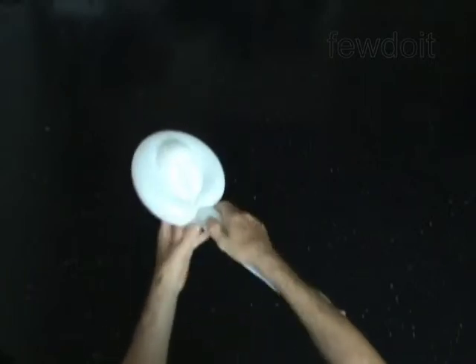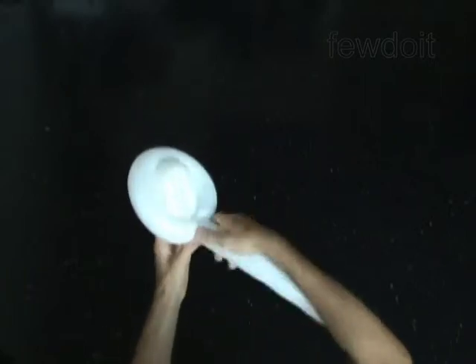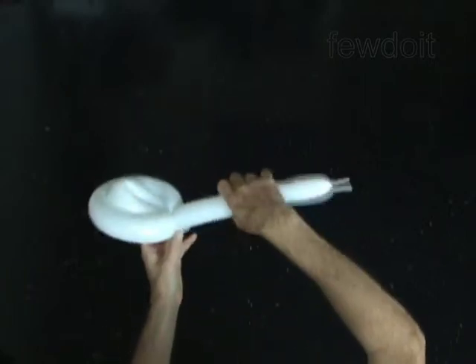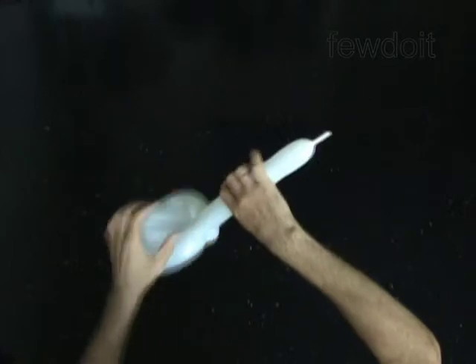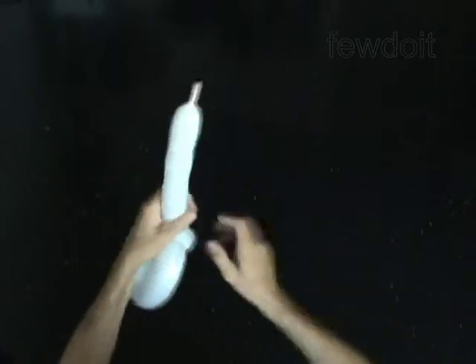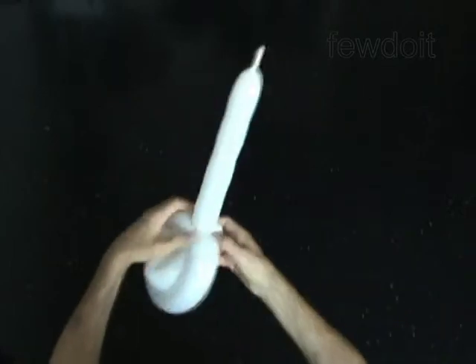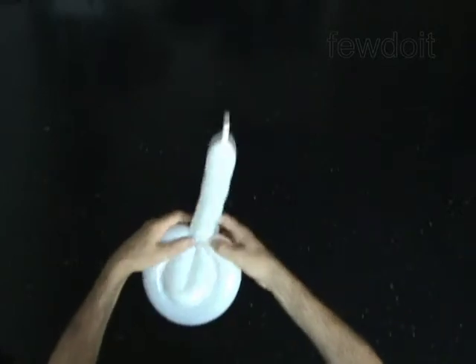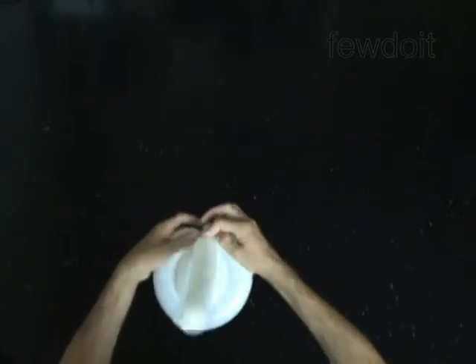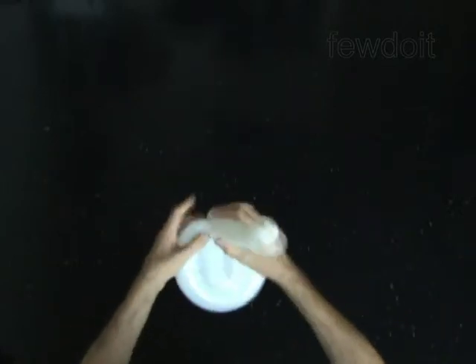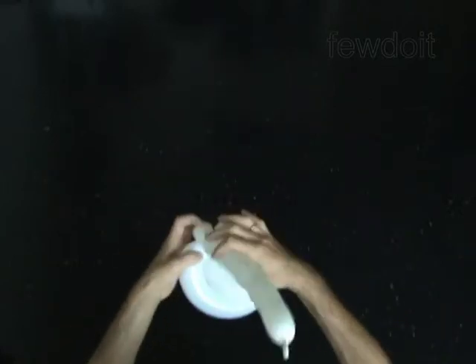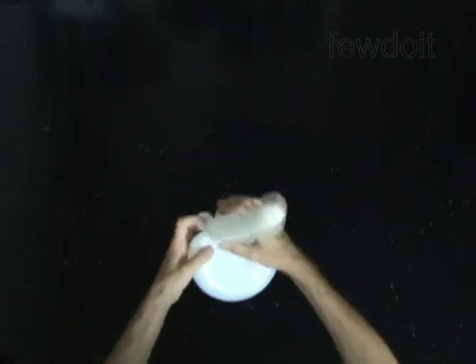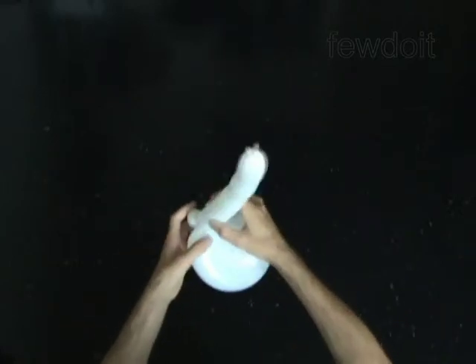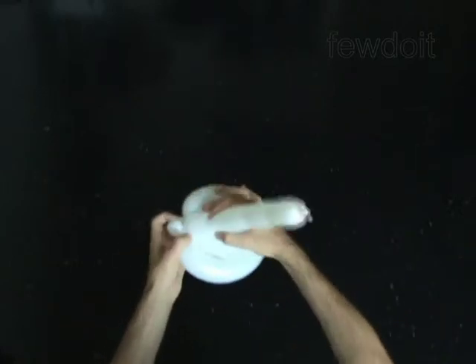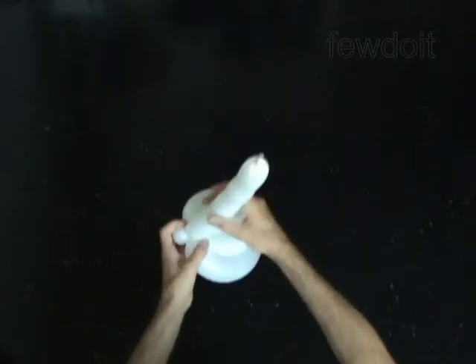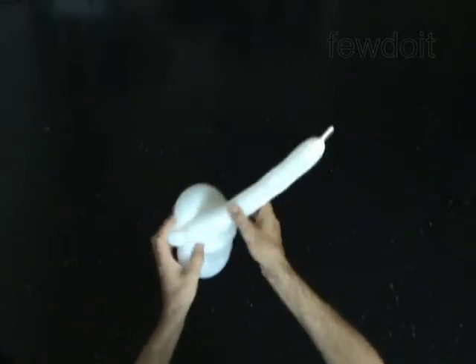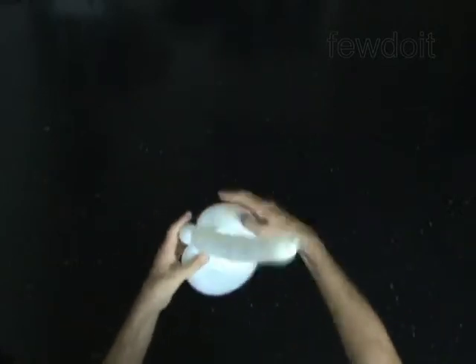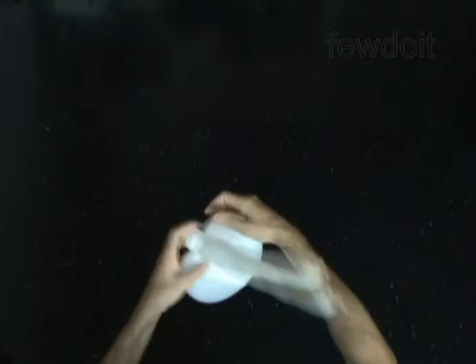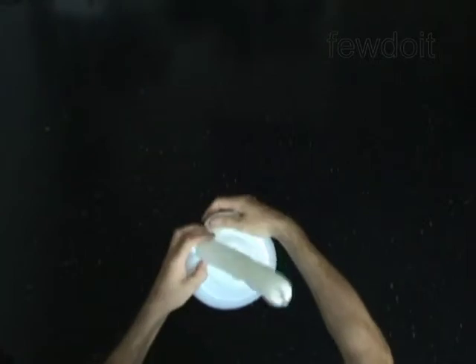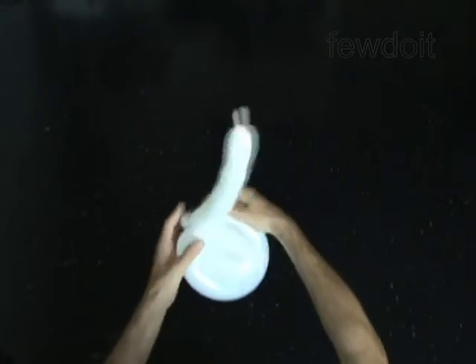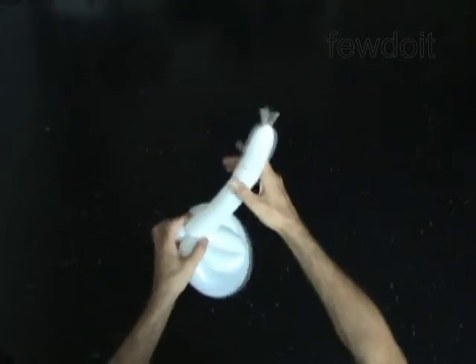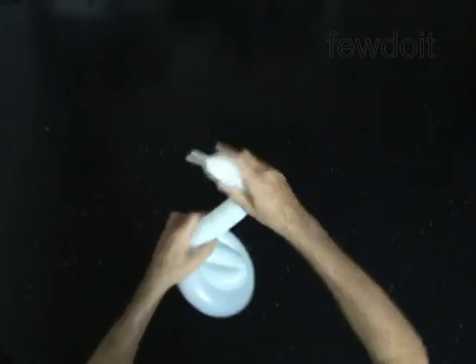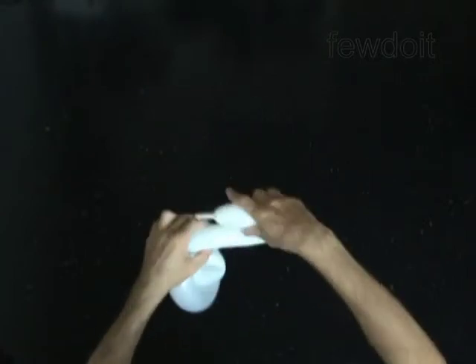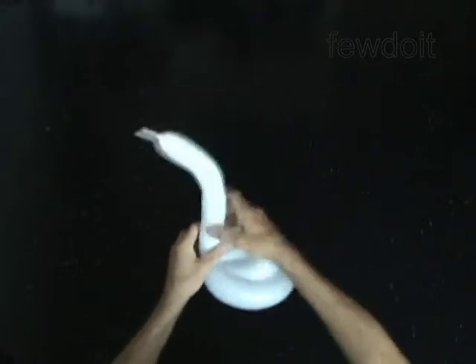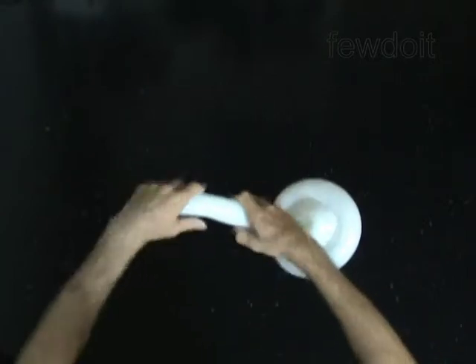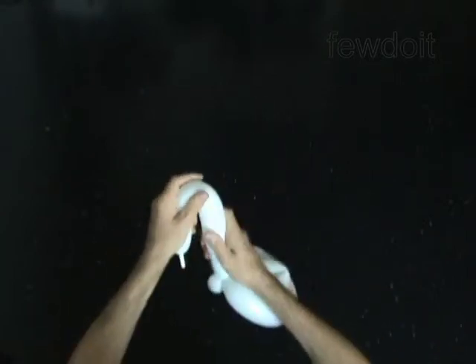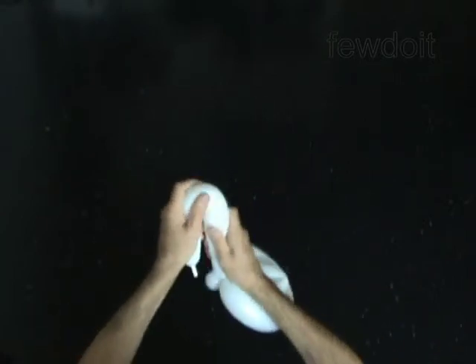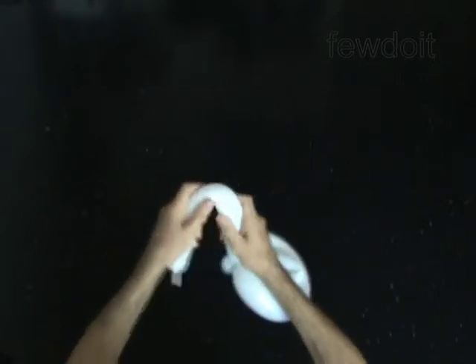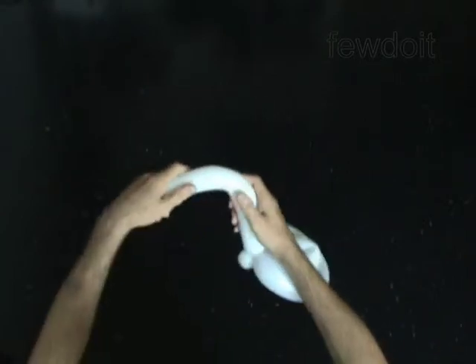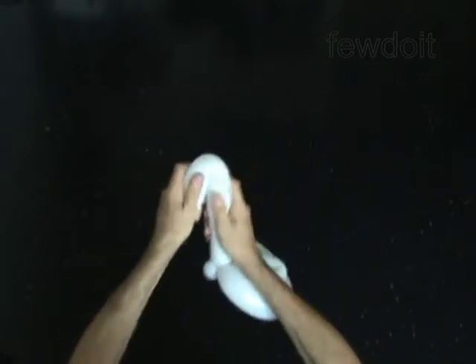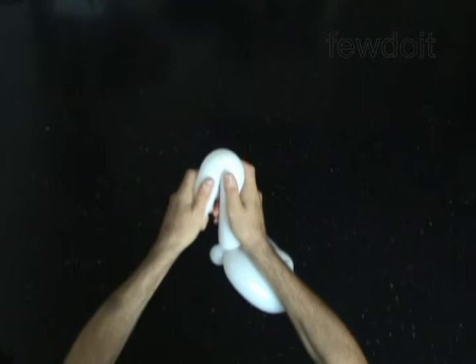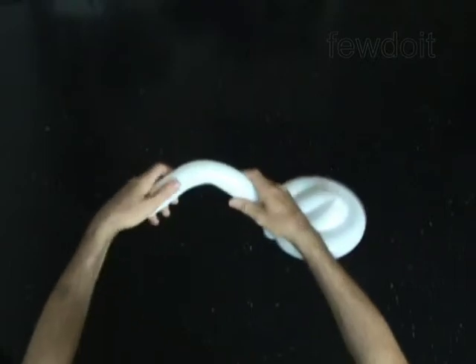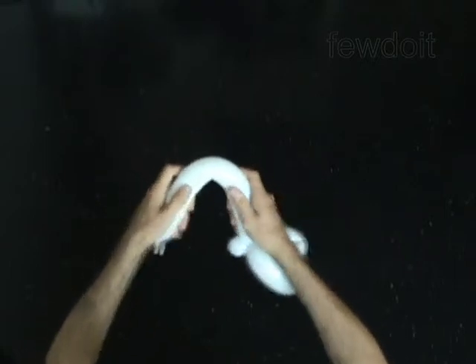The rest of the balloon is the fourth bubble. The fourth bubble is the neck and the head of the swan. Bend the fourth bubble to shape the neck of the swan.